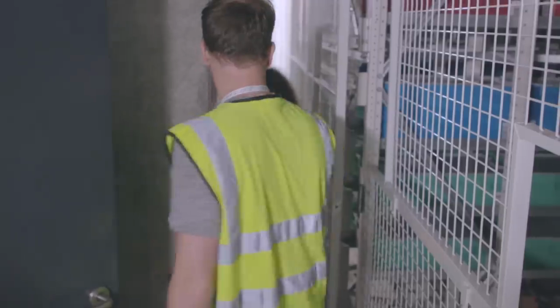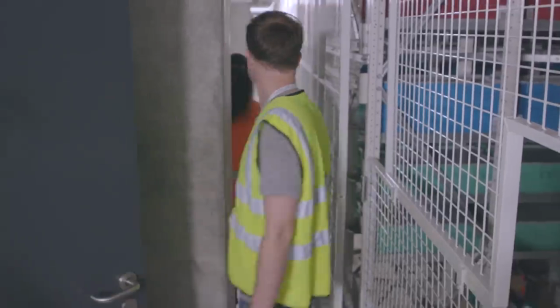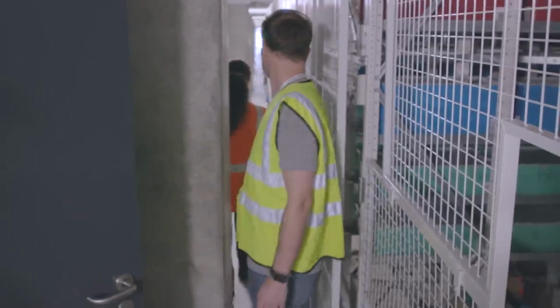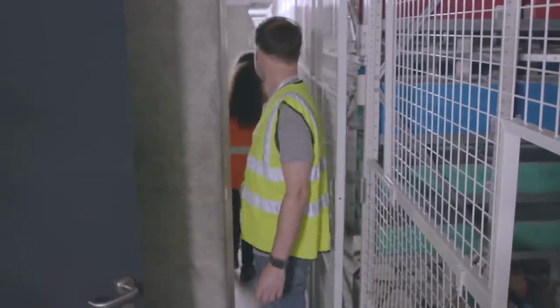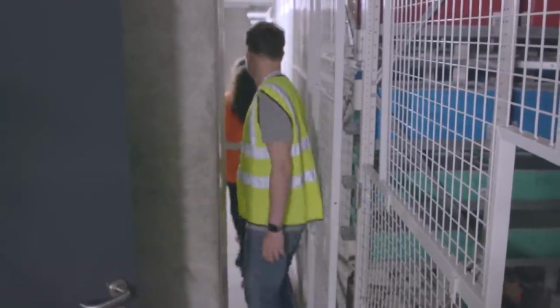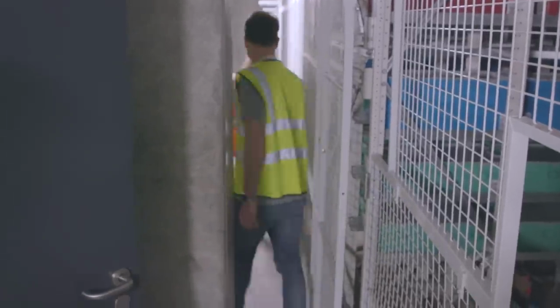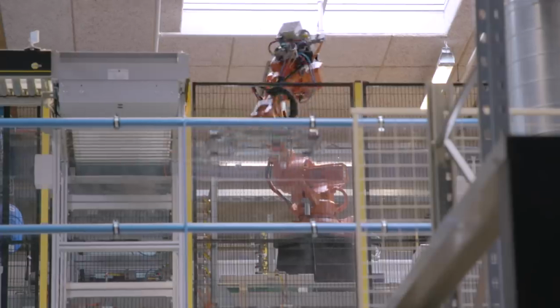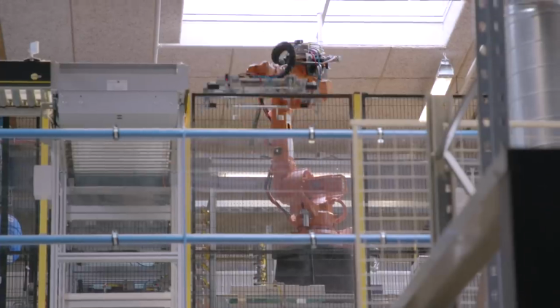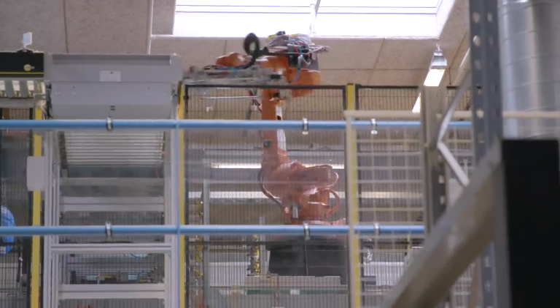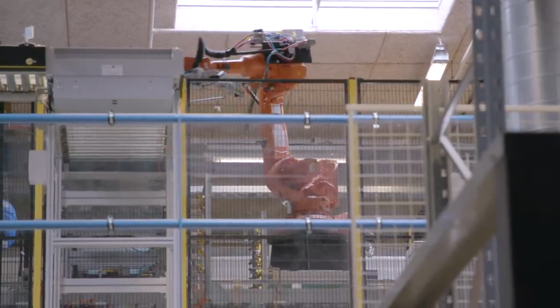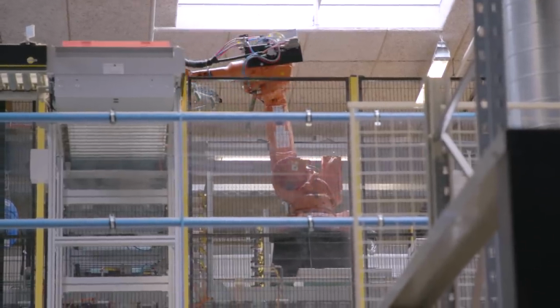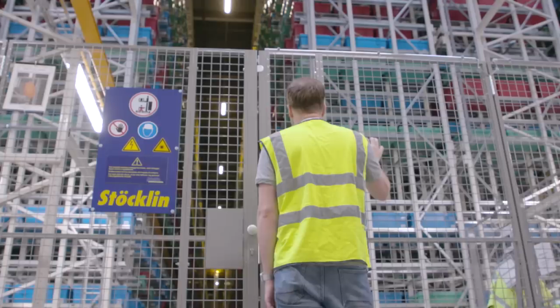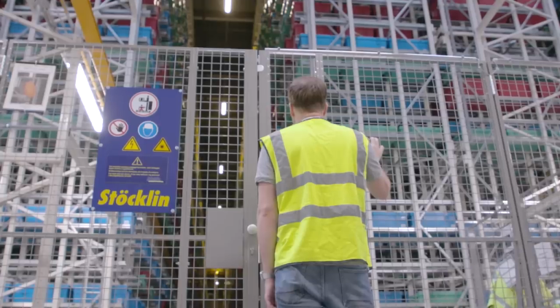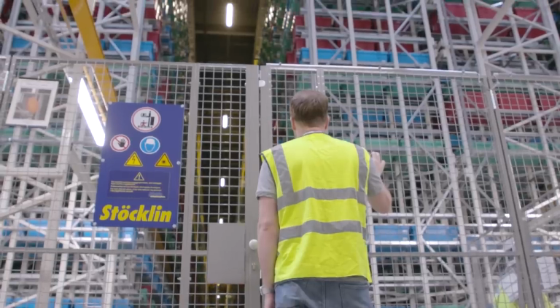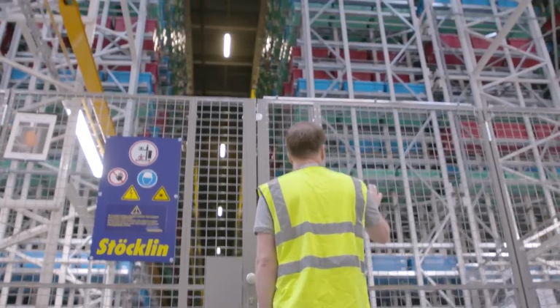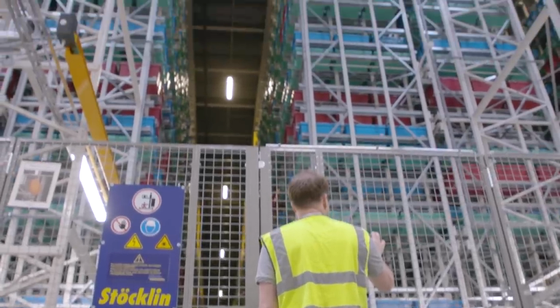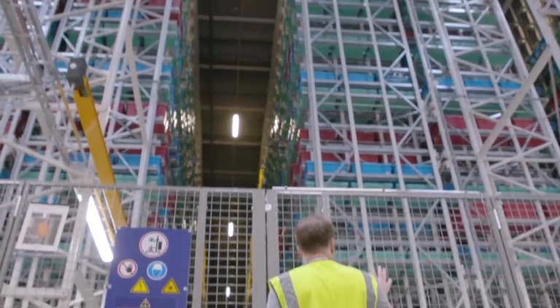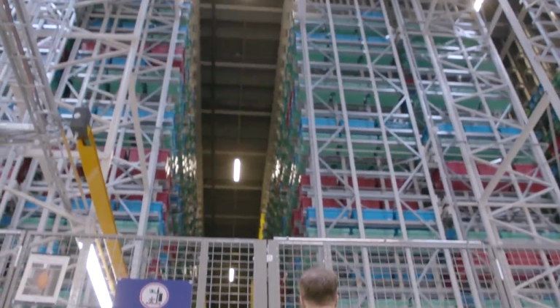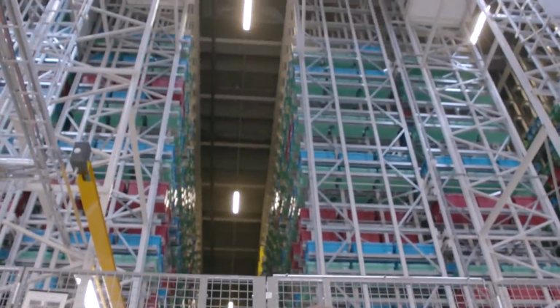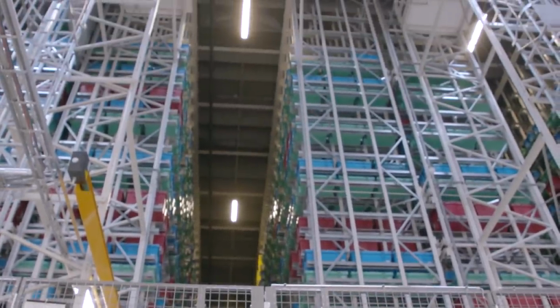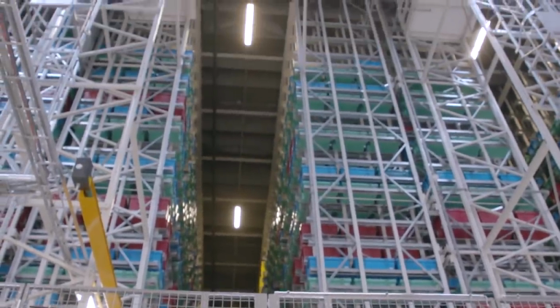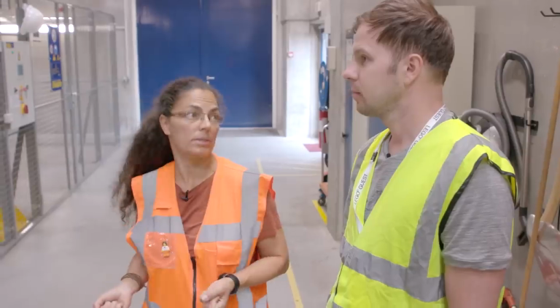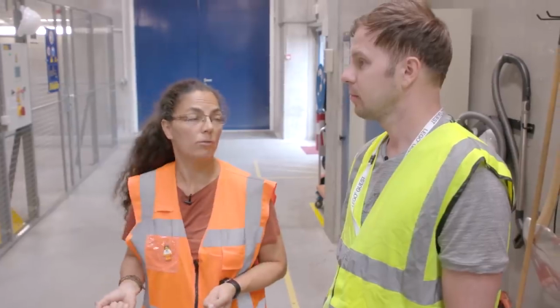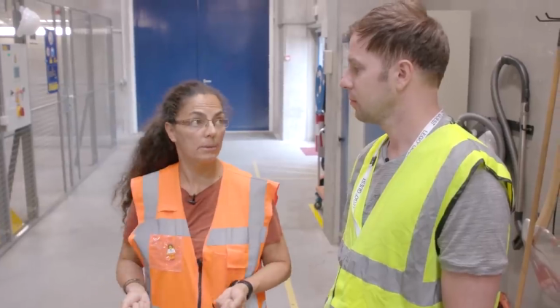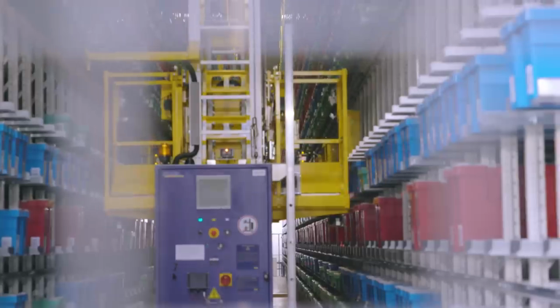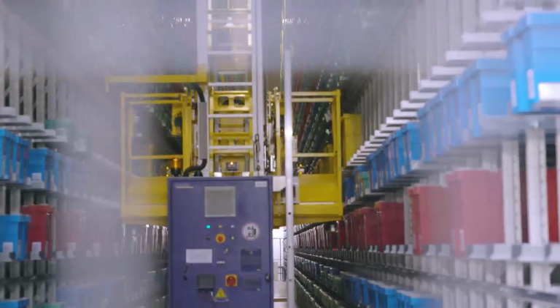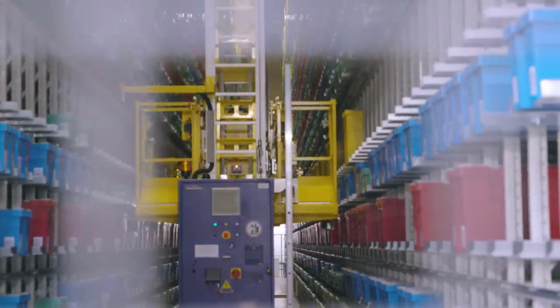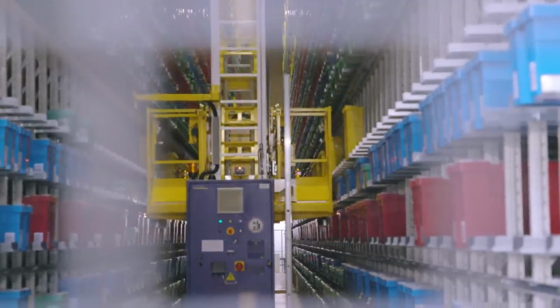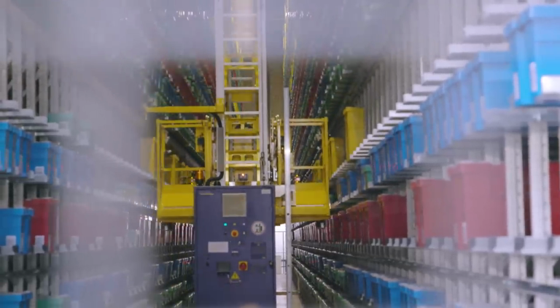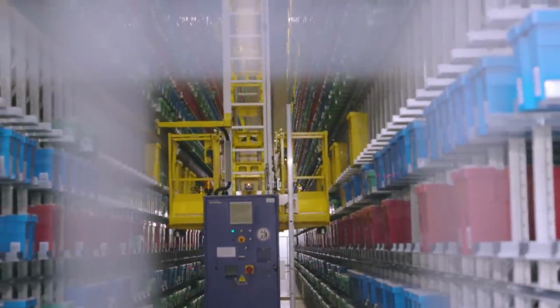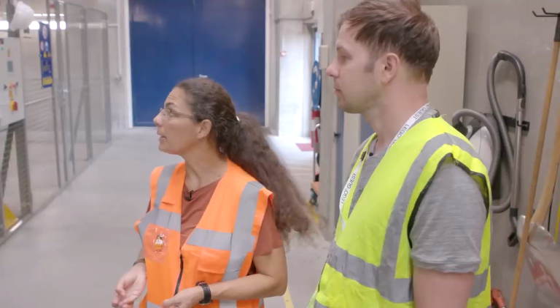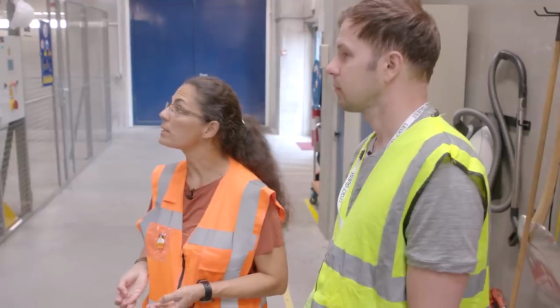This really is the last stop for the Lego bricks here in Billund. From here, the boxes are pulled from the shelves and go into the back of trucks that drive them down to Czech Republic or Hungary to be packed into final Lego sets.